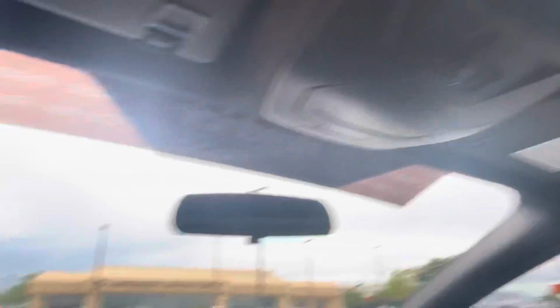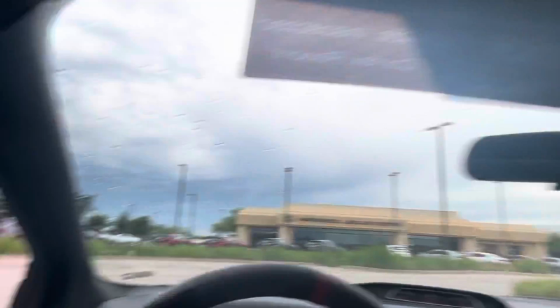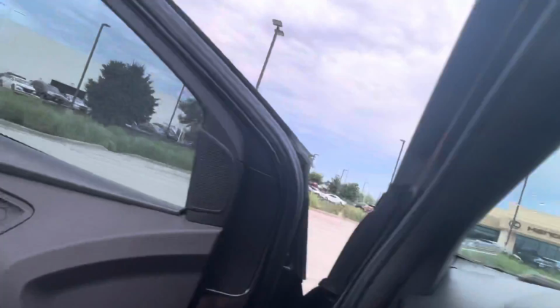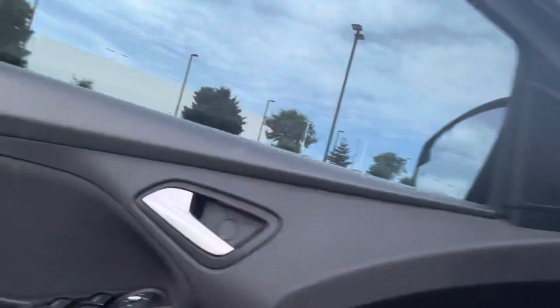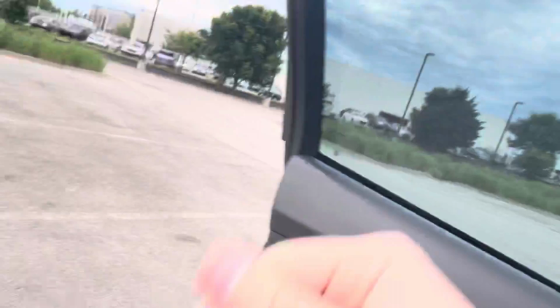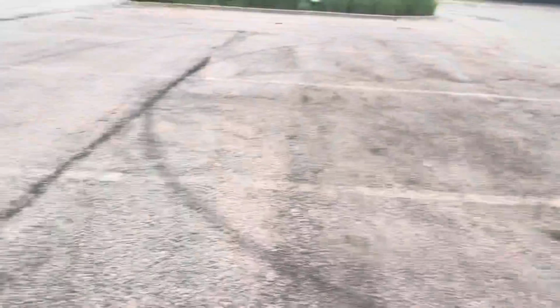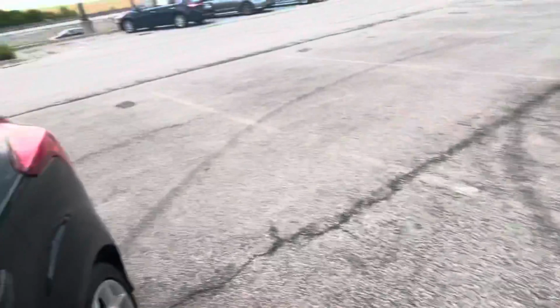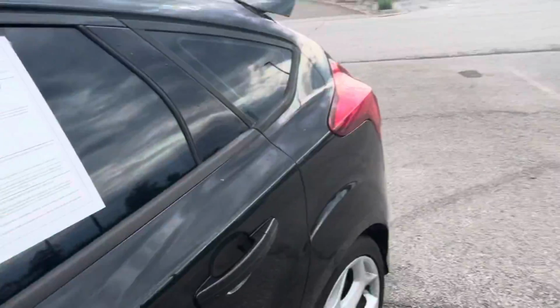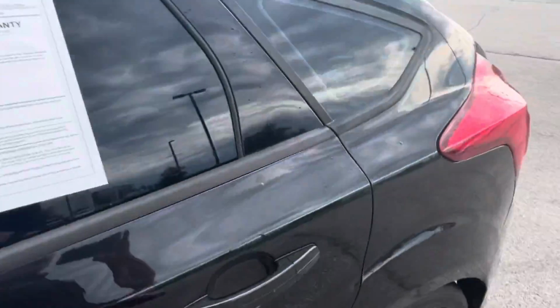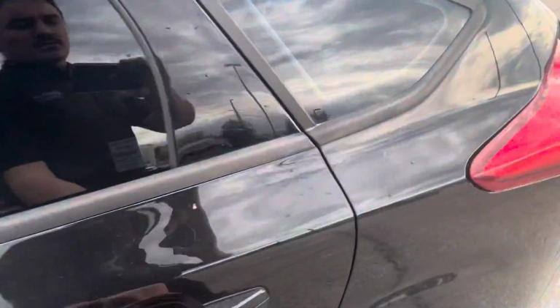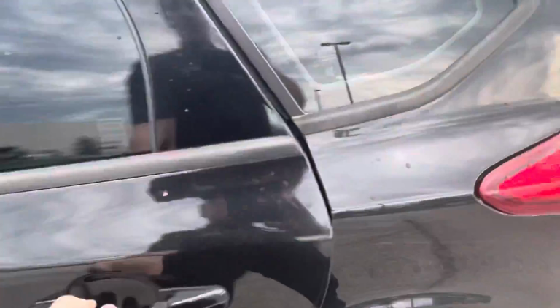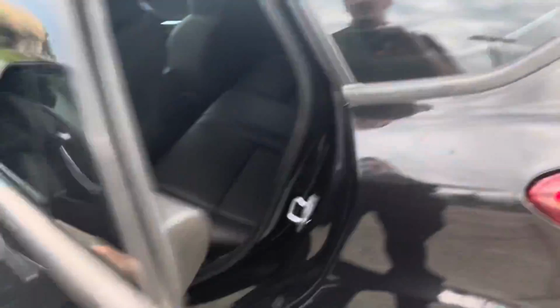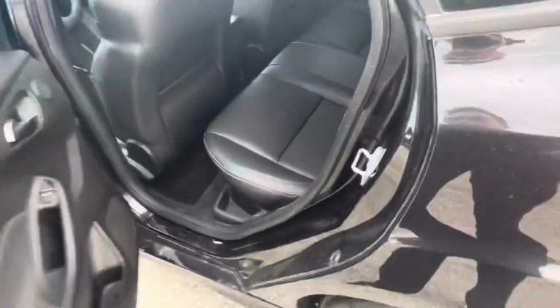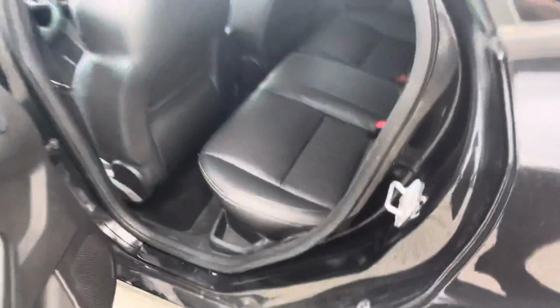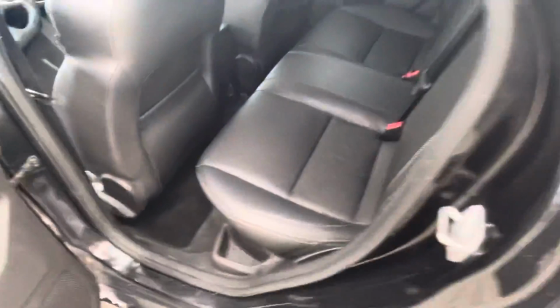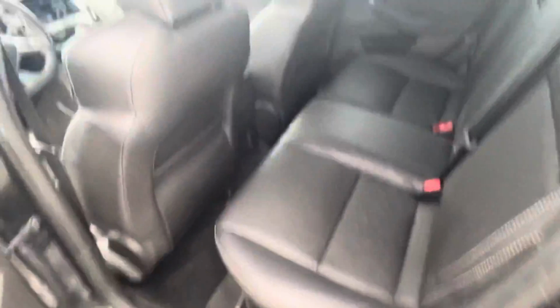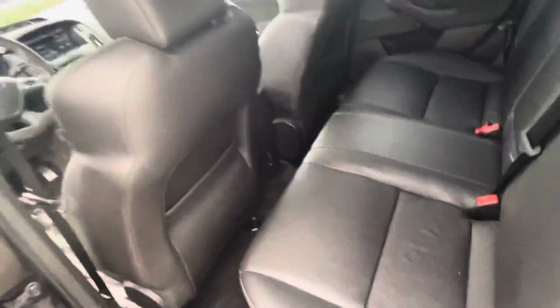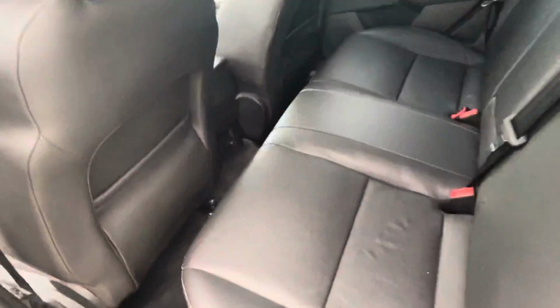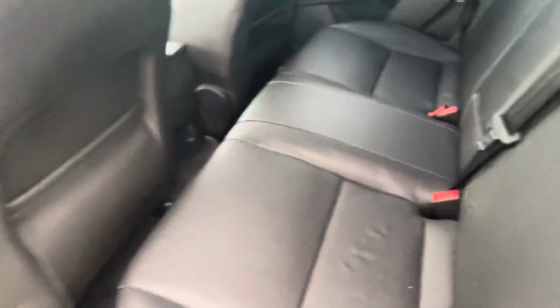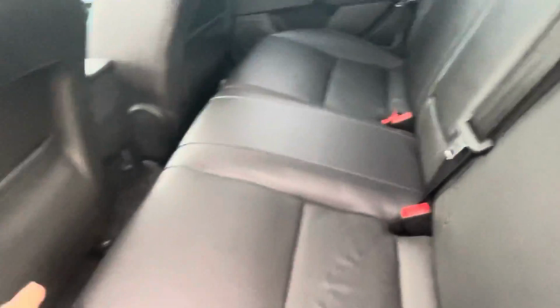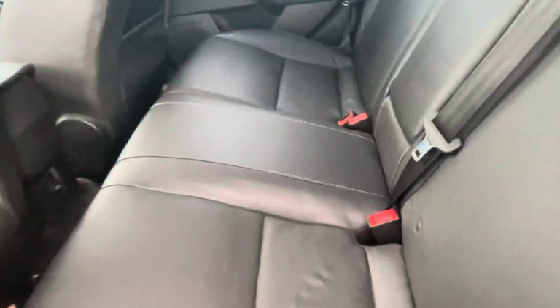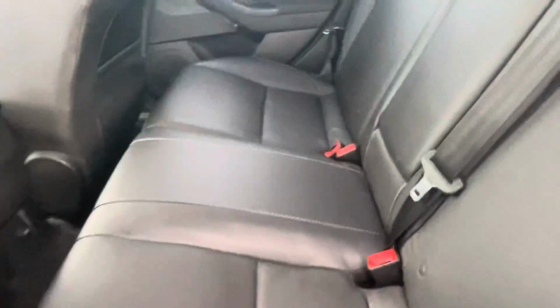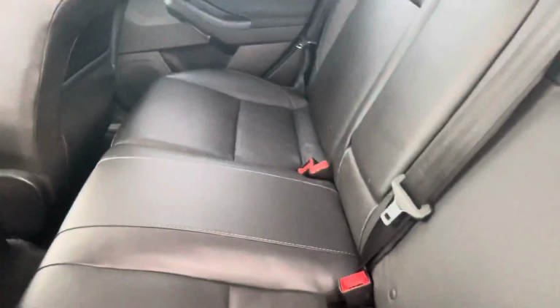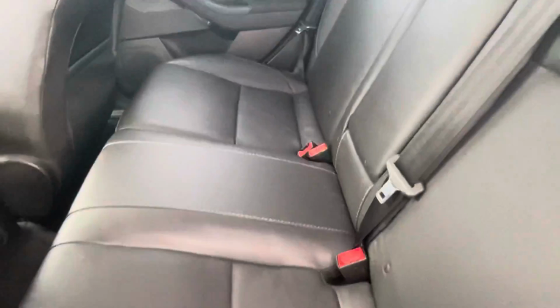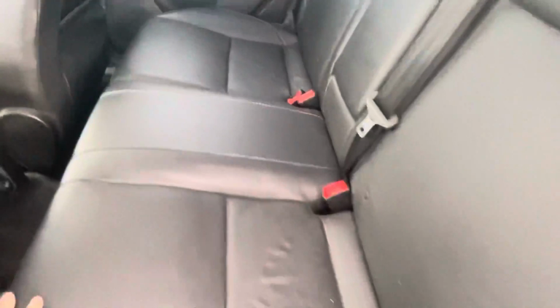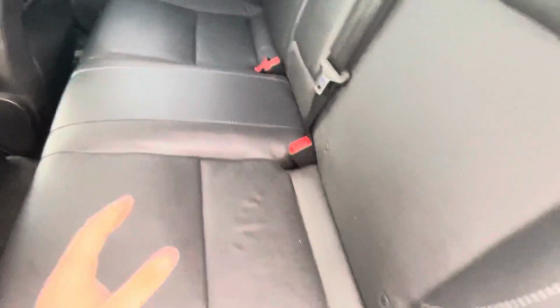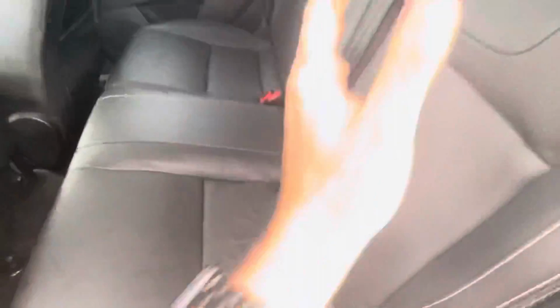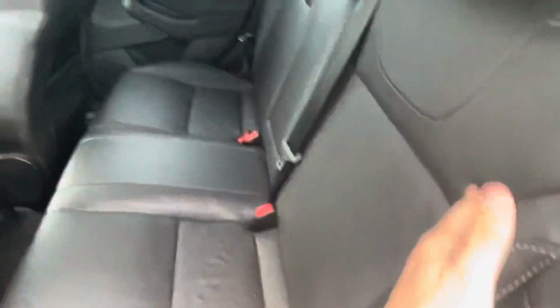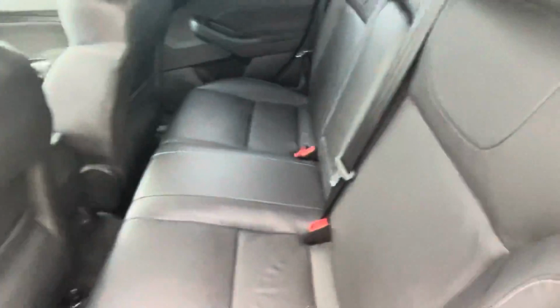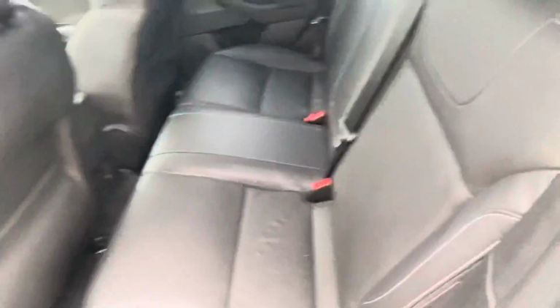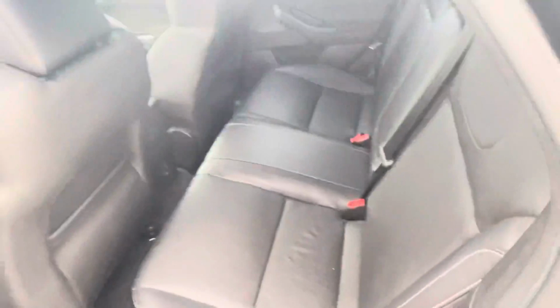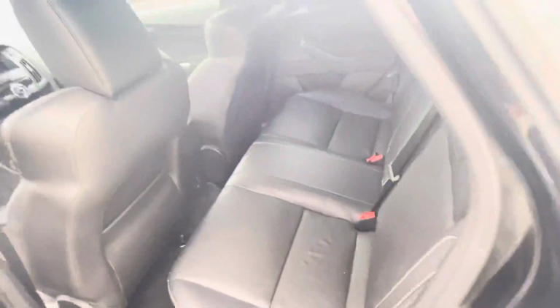The back seat looks like it was never even used — looks really nice back here. These seats also fold down if you need some more room.